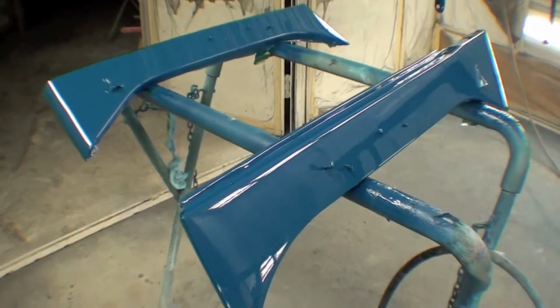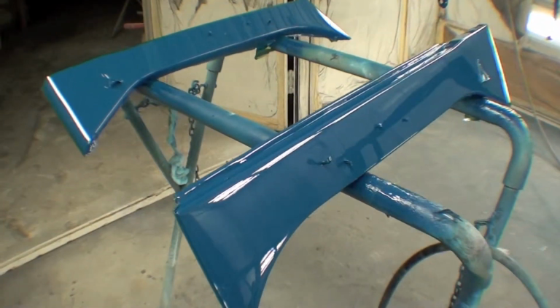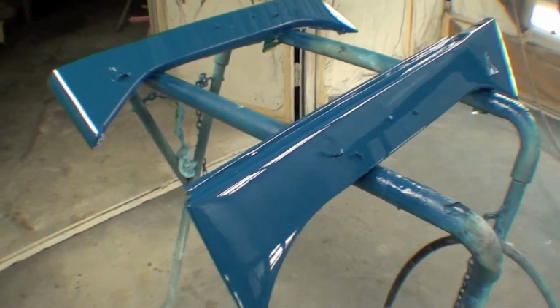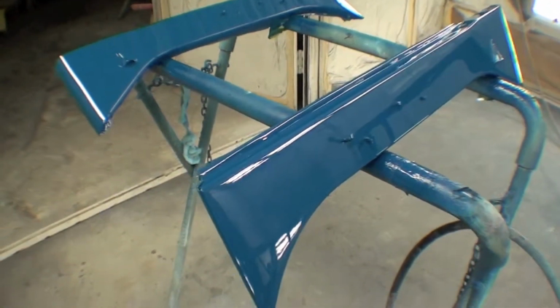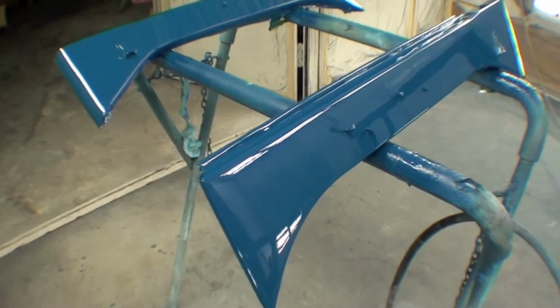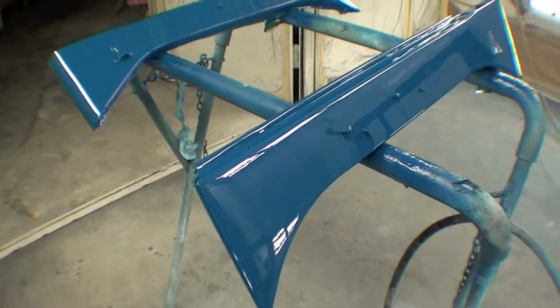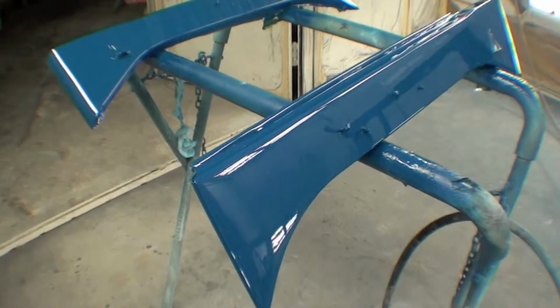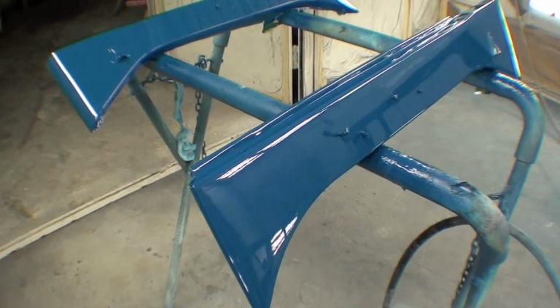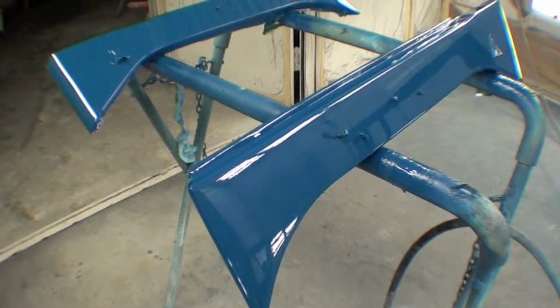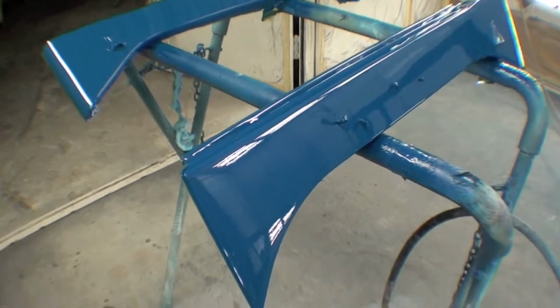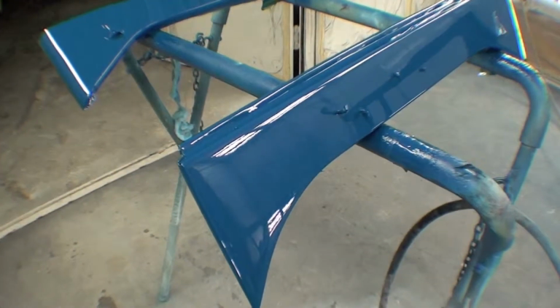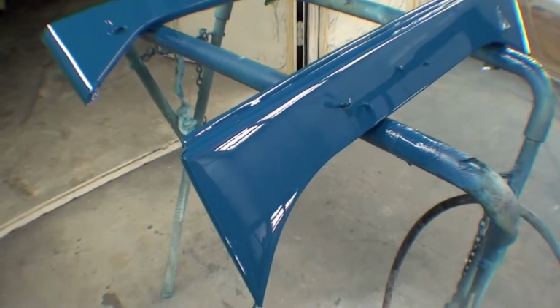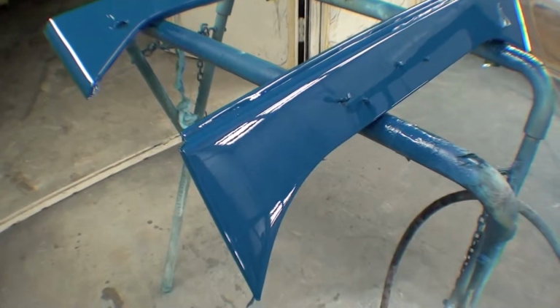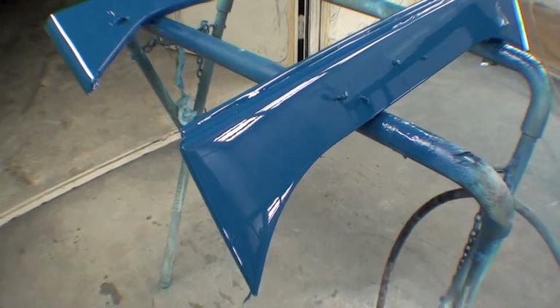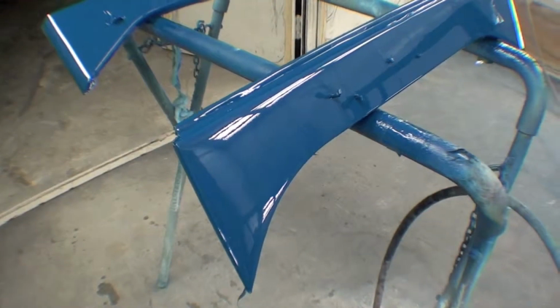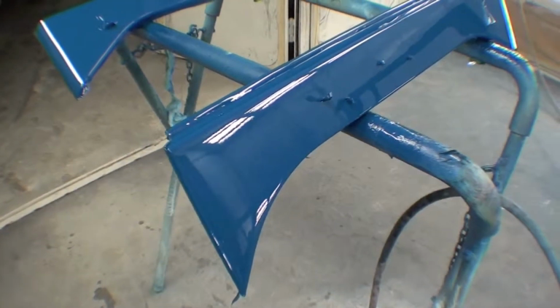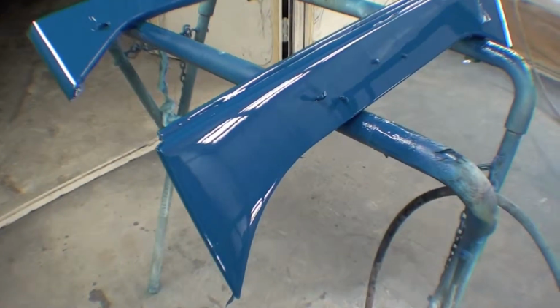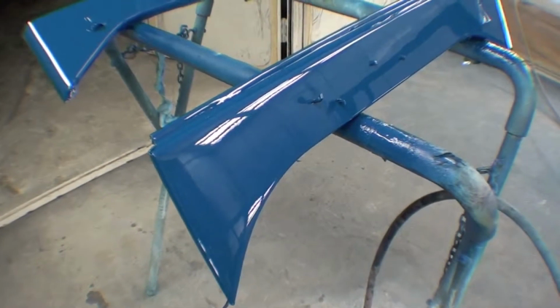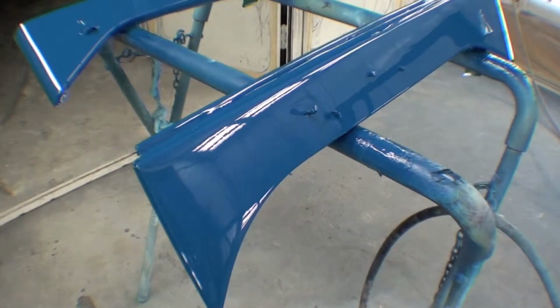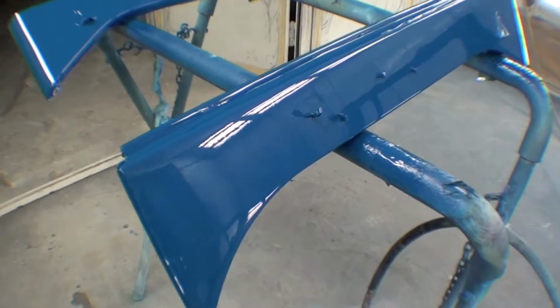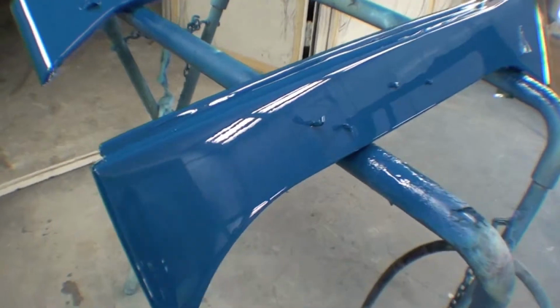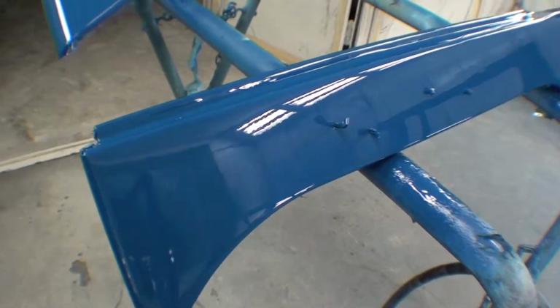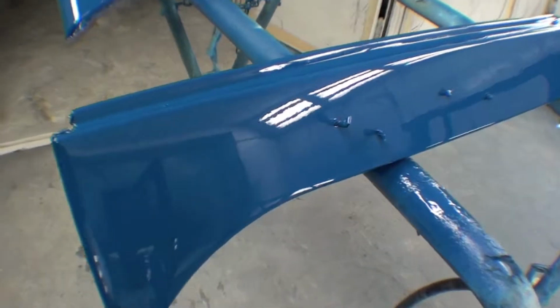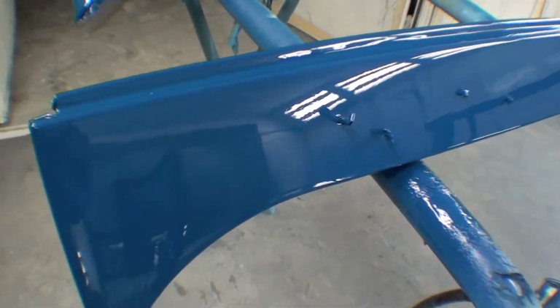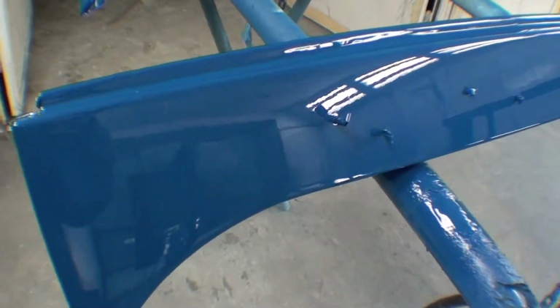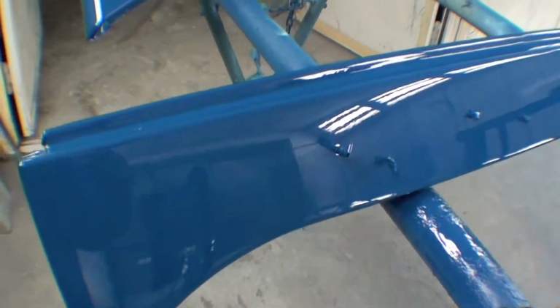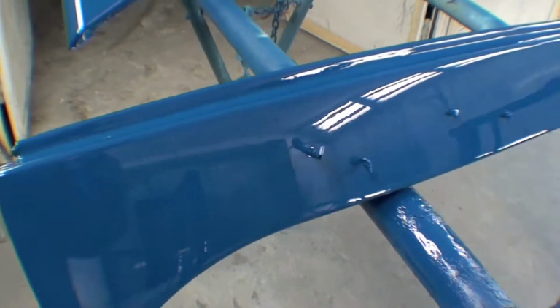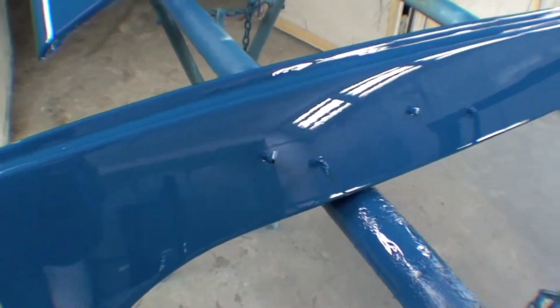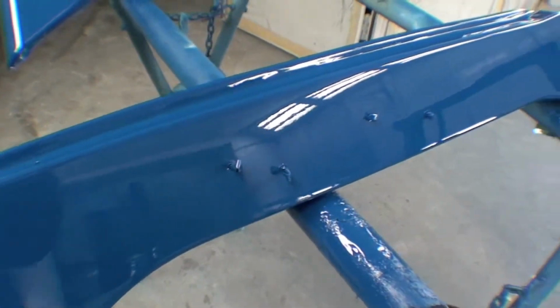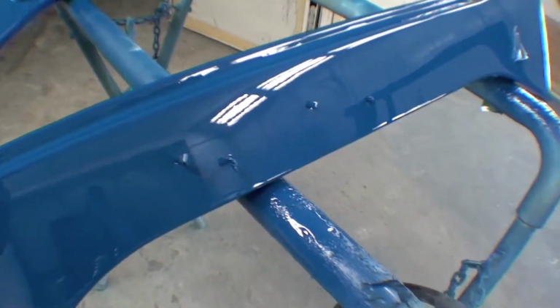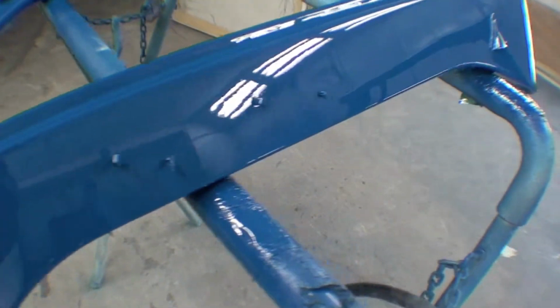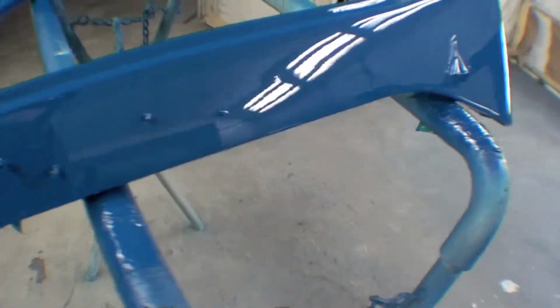It's rather quiet here in the shop right now. Everybody's gone, and I've waited a couple hours to shut the booth down and take pictures of this final paint, which looks spectacular.